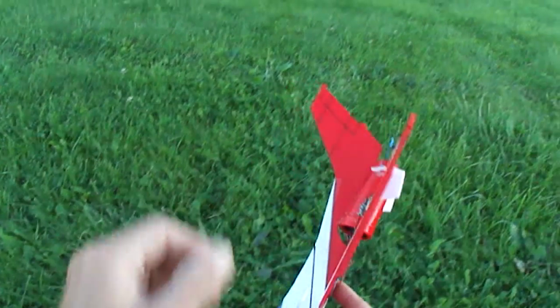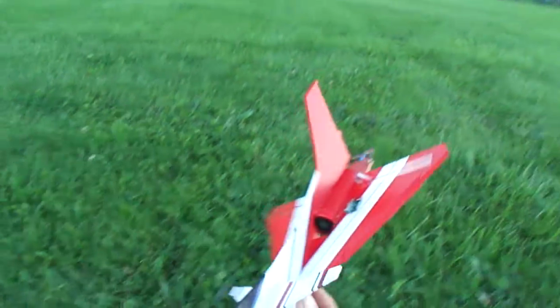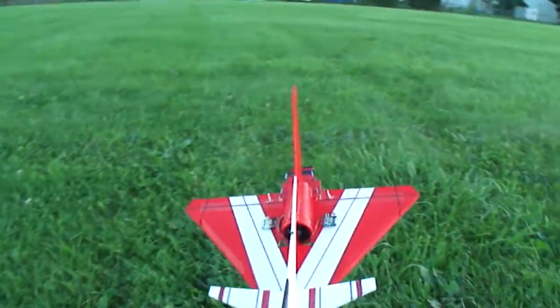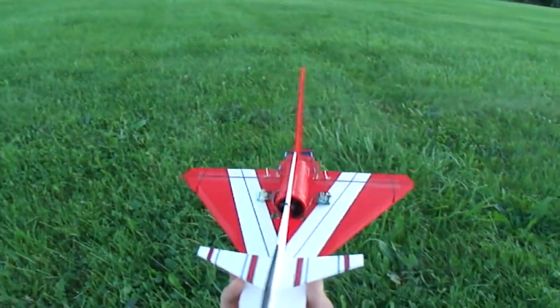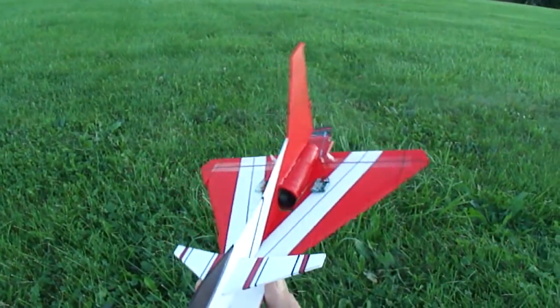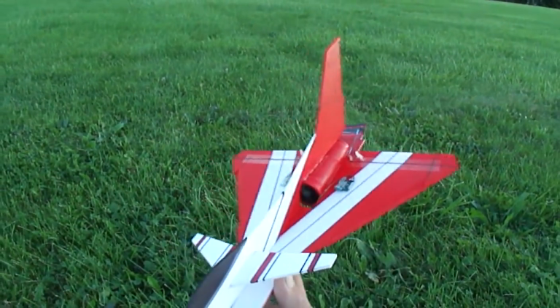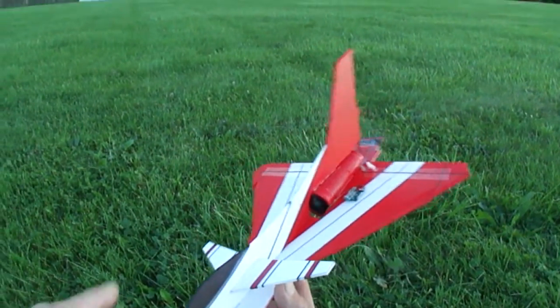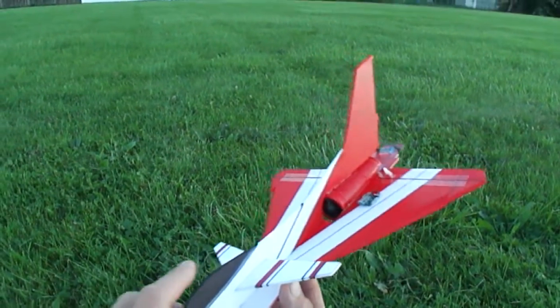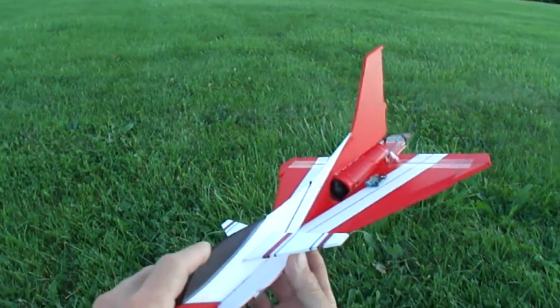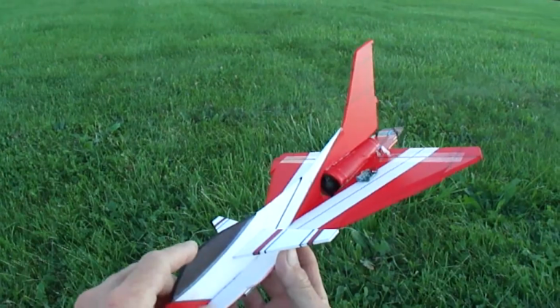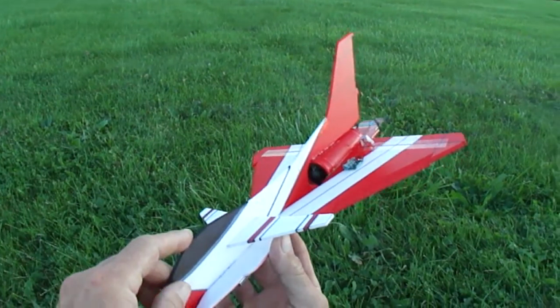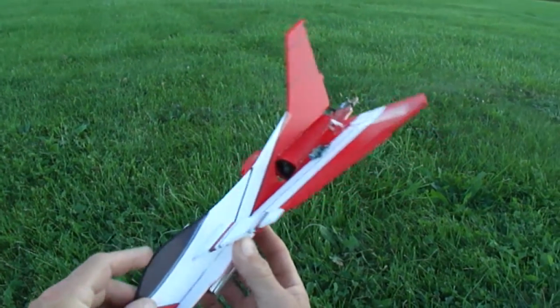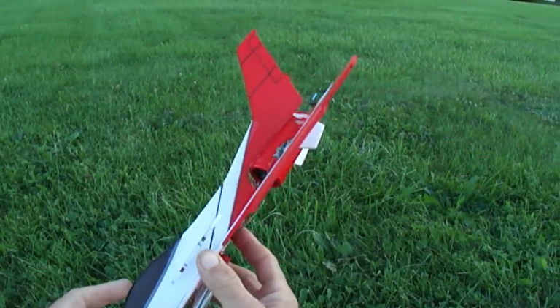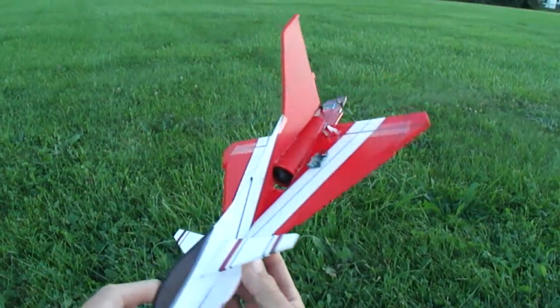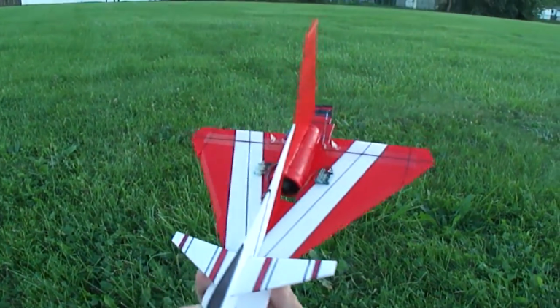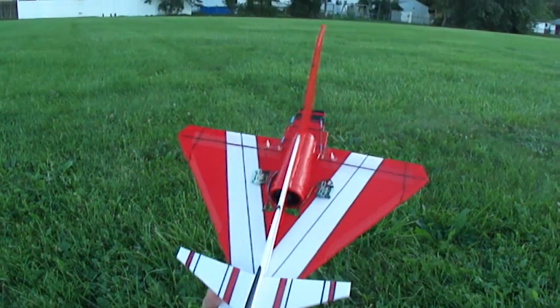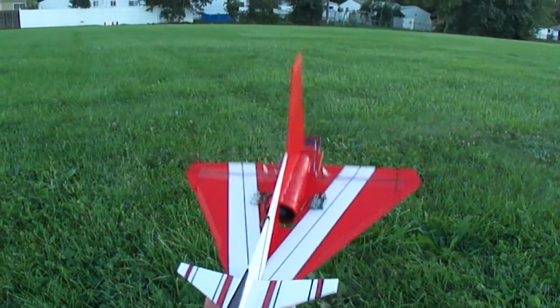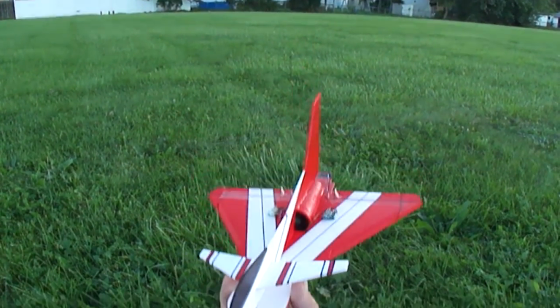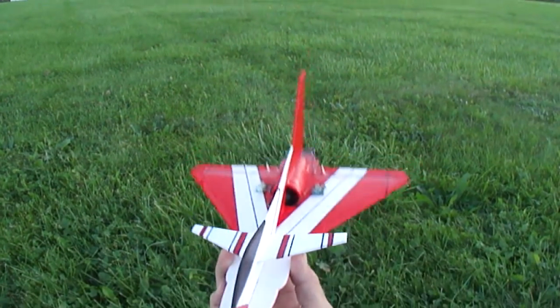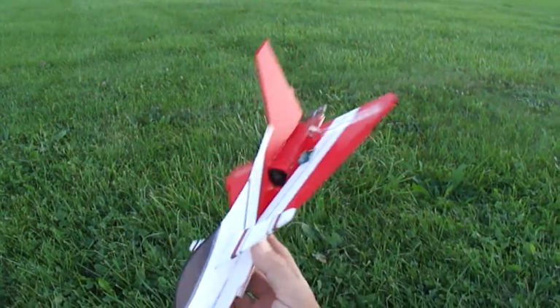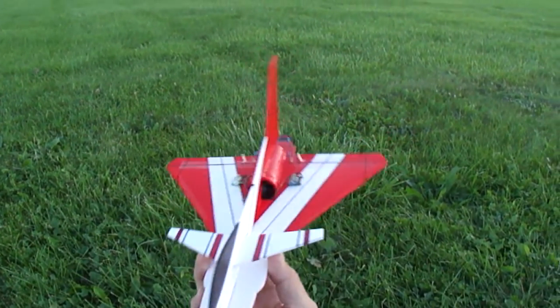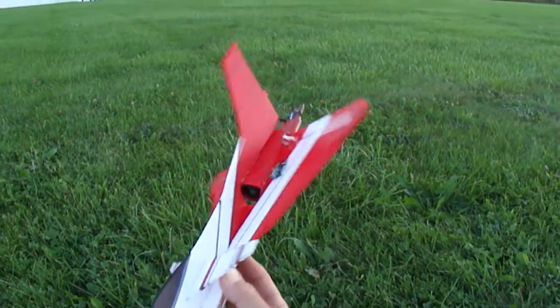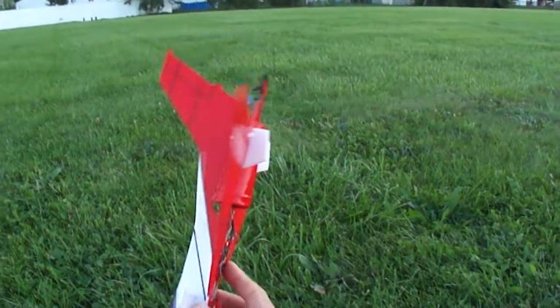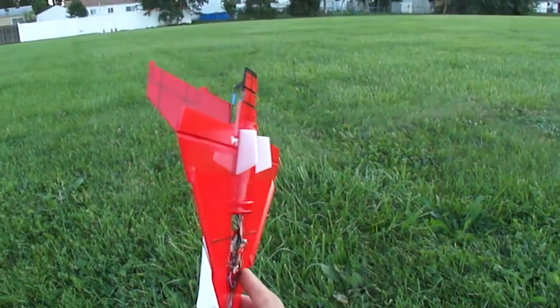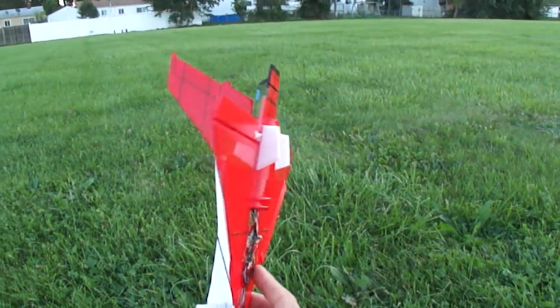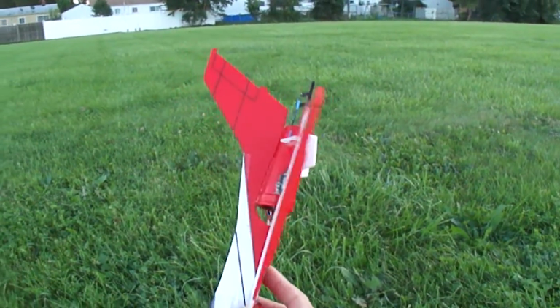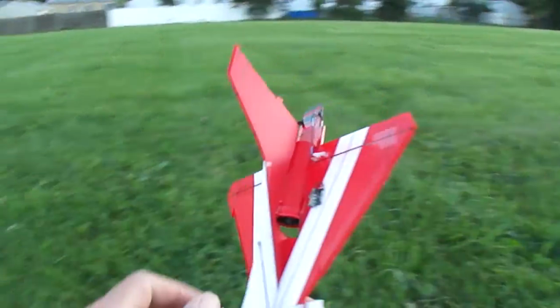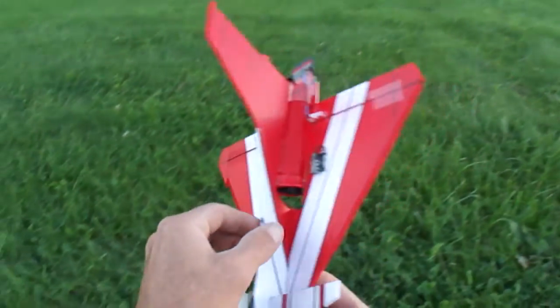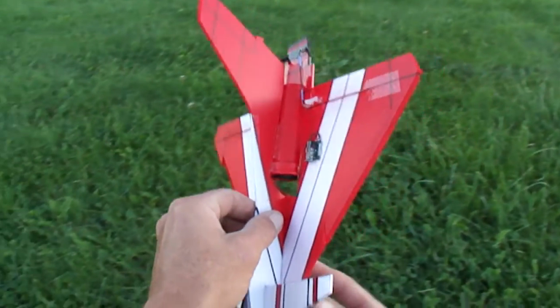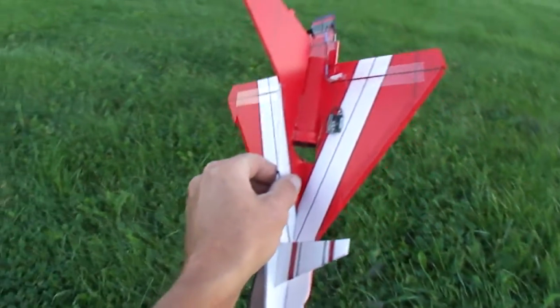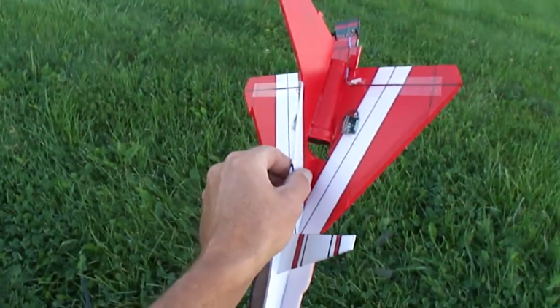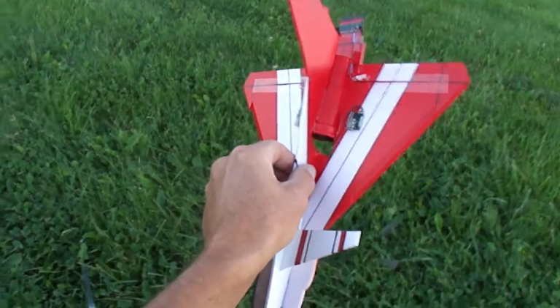I'll get some plans made up on this little thing. Like I said, you'll be able to use the UMX Micro F16 electronics, so that way you got the AS-3X on there. Alright, I'll get you guys some more builds going. Later.